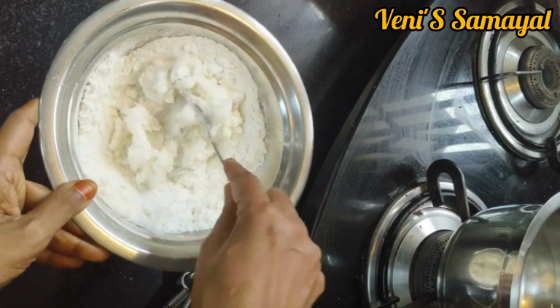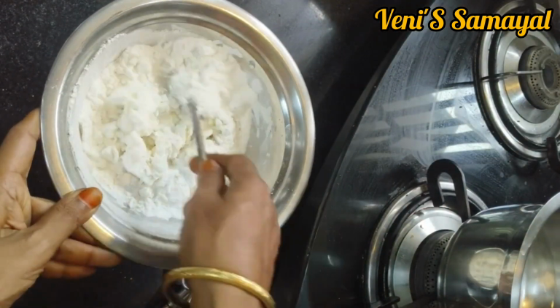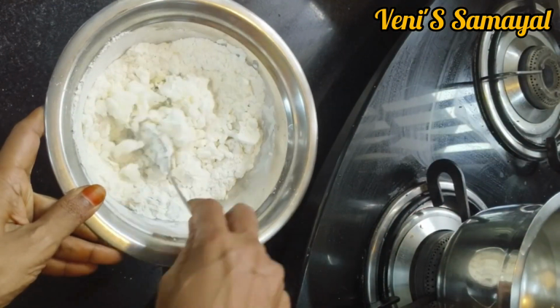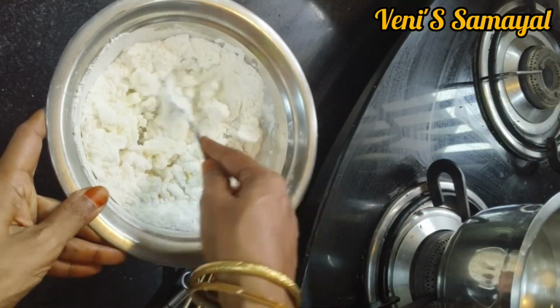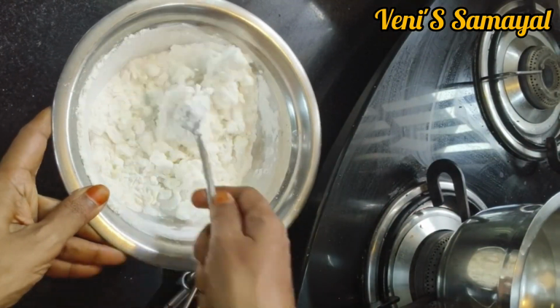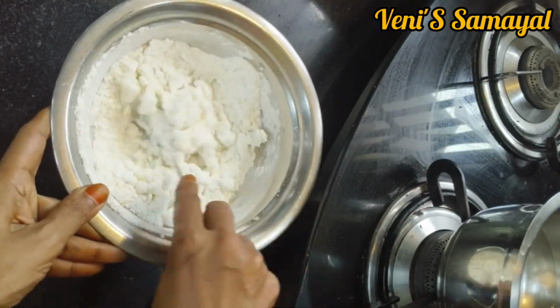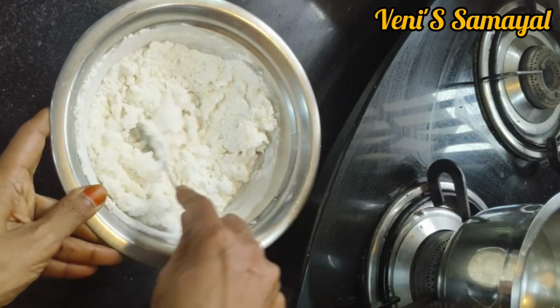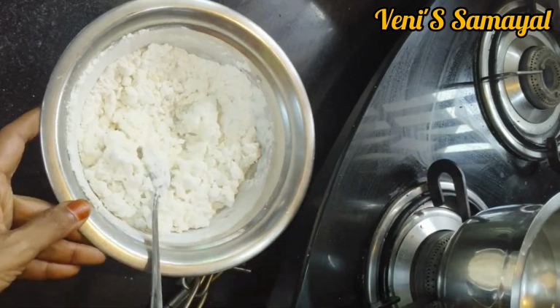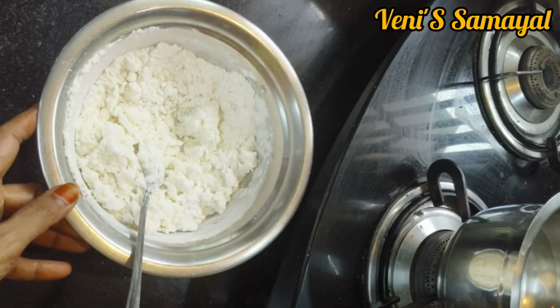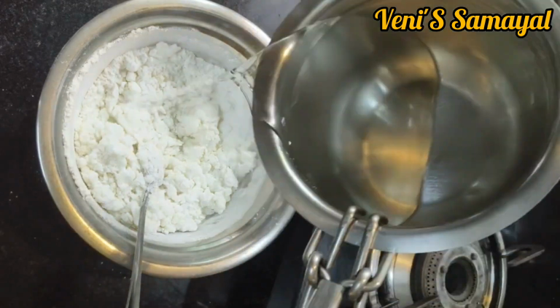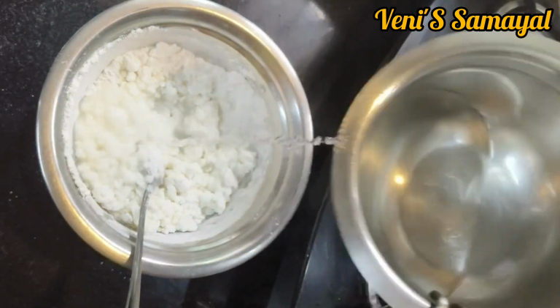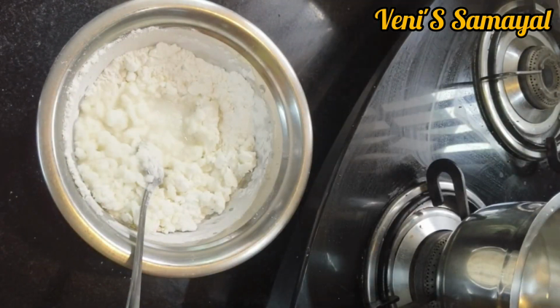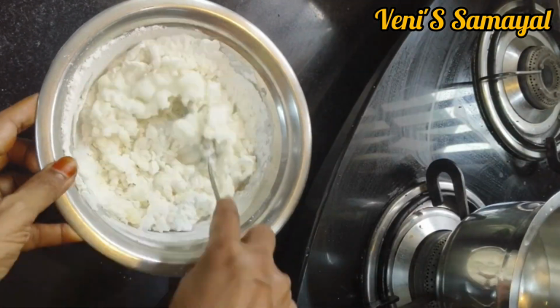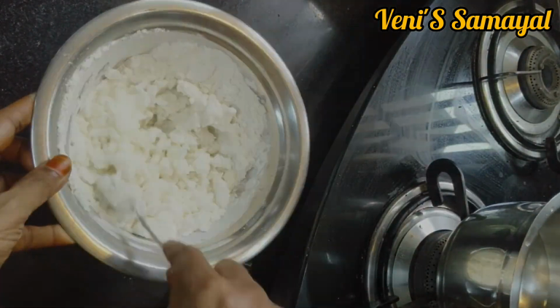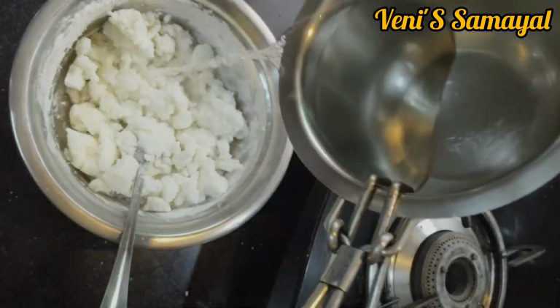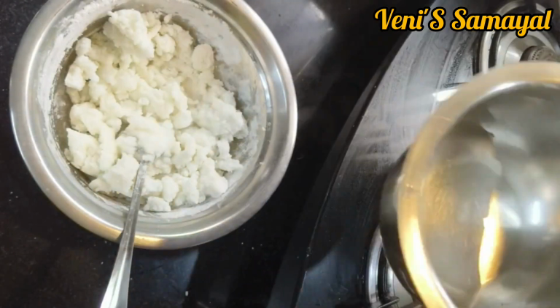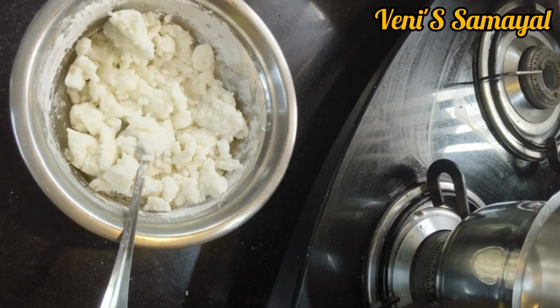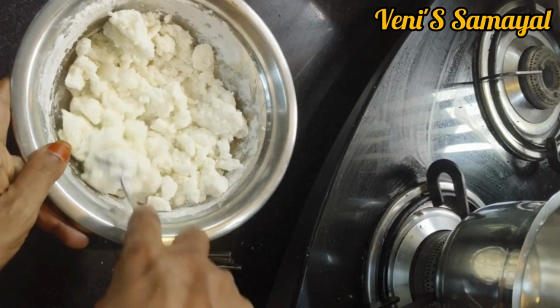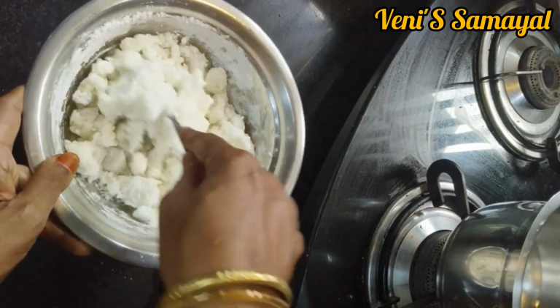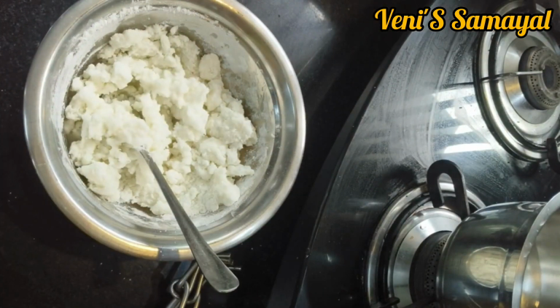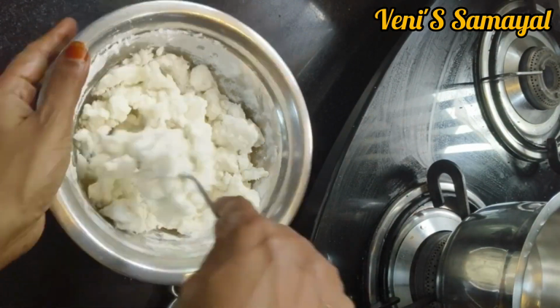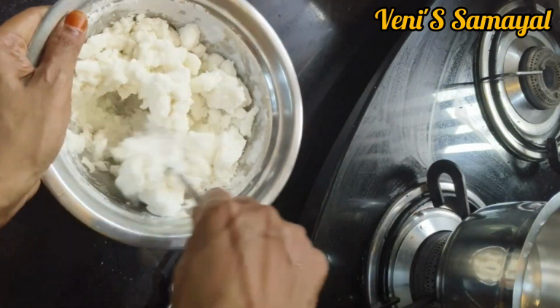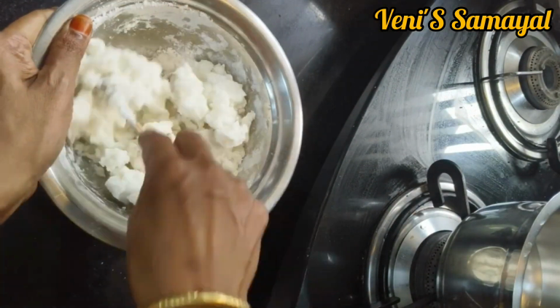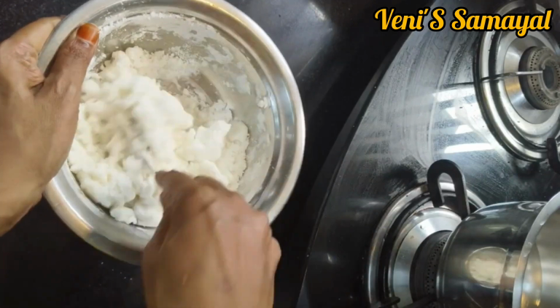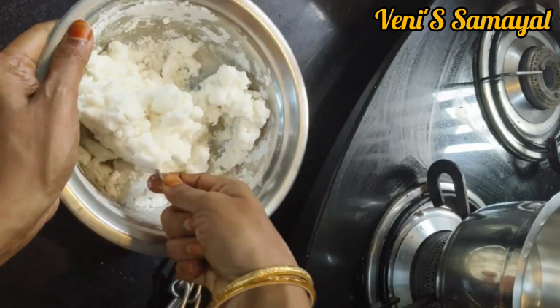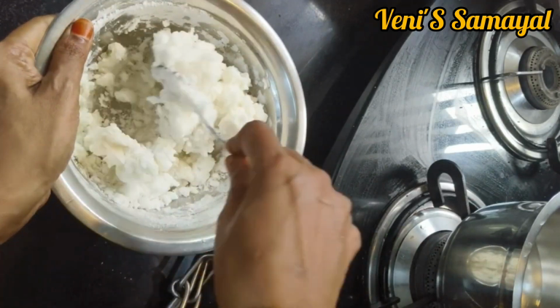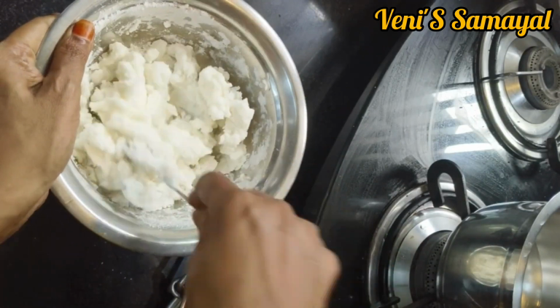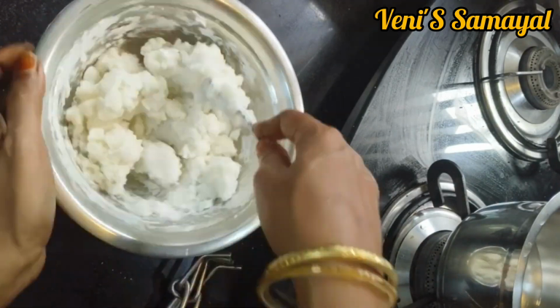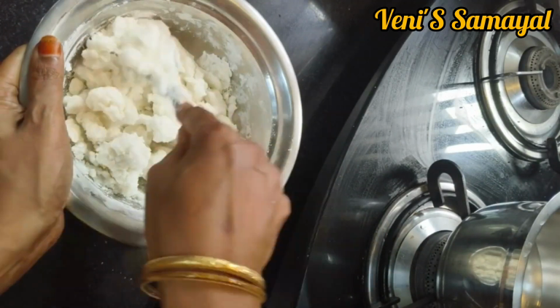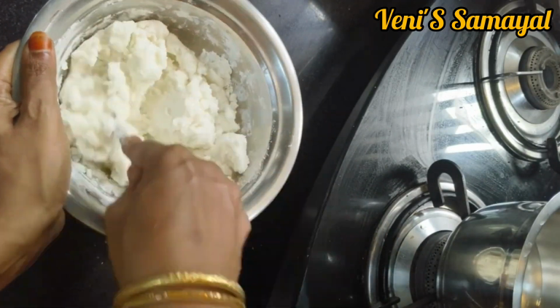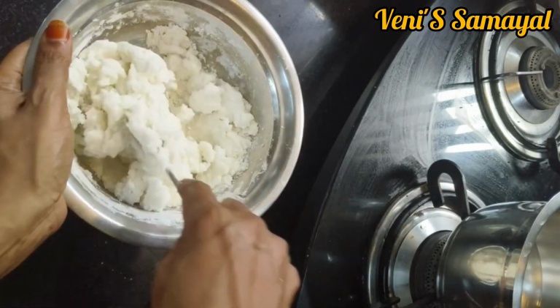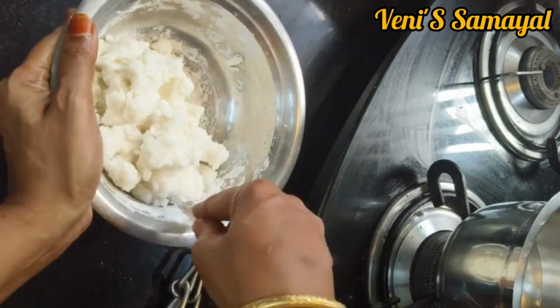It is very dry. It is not very dry, it is very dry. We will mix it well.